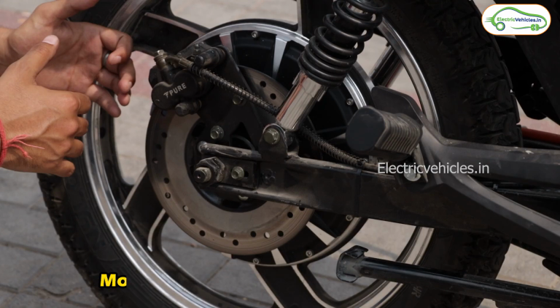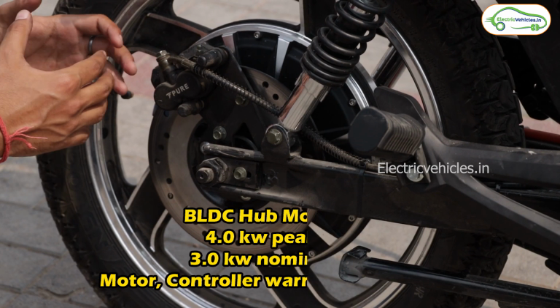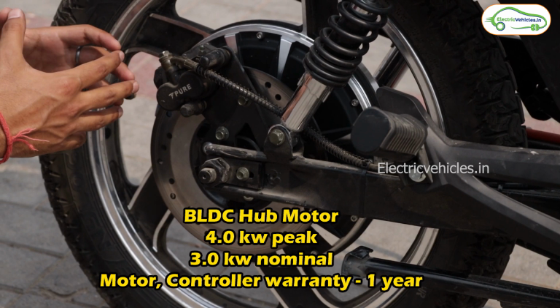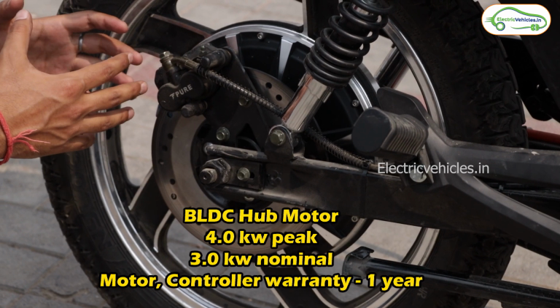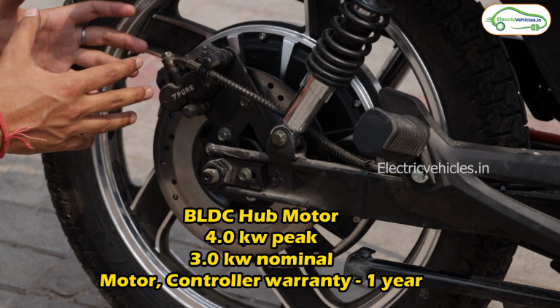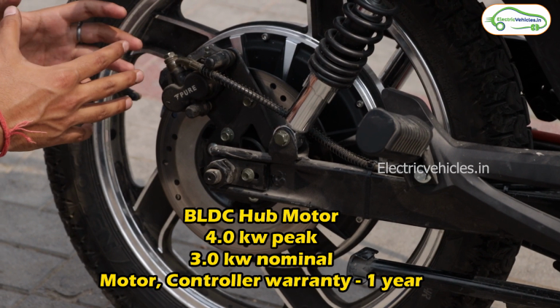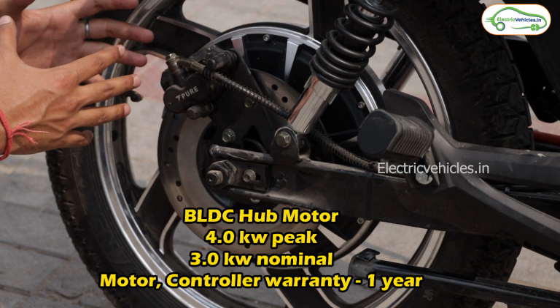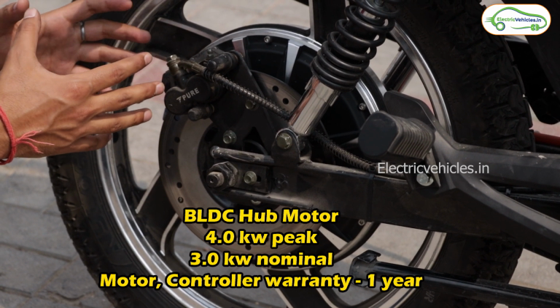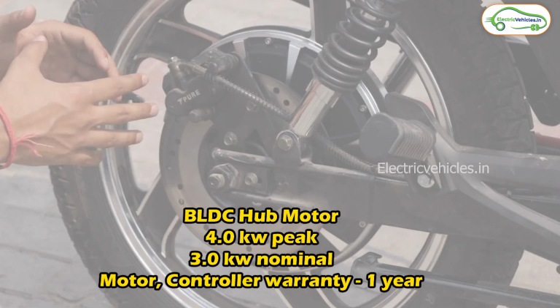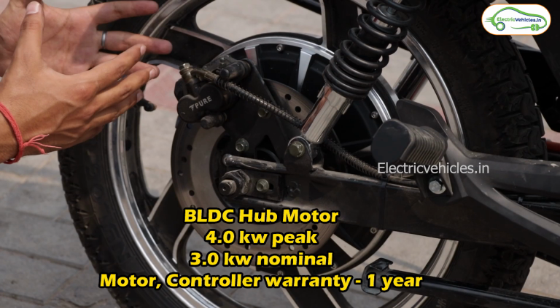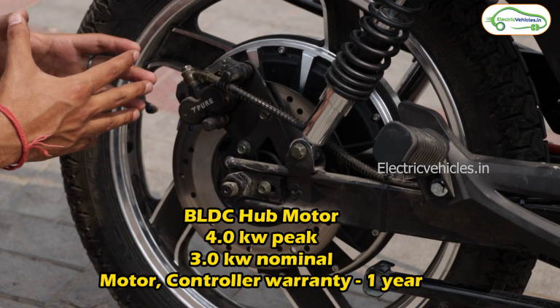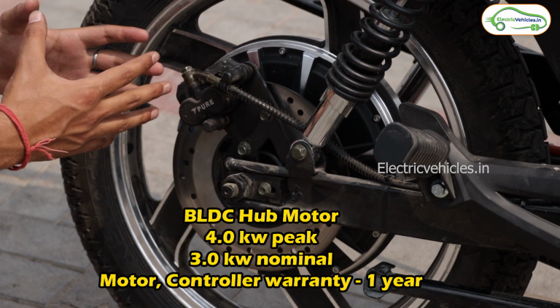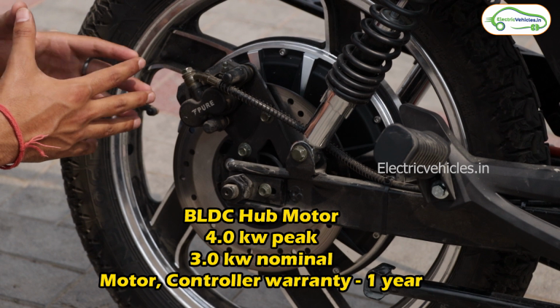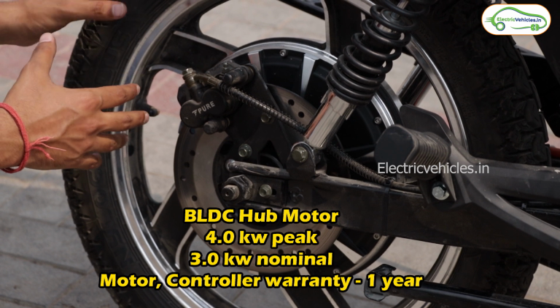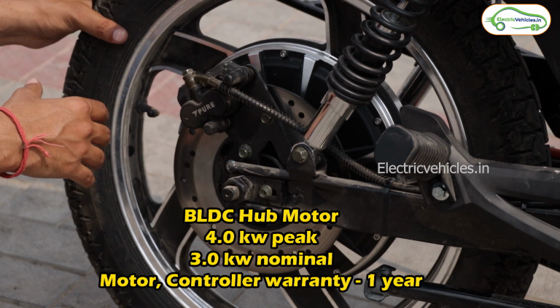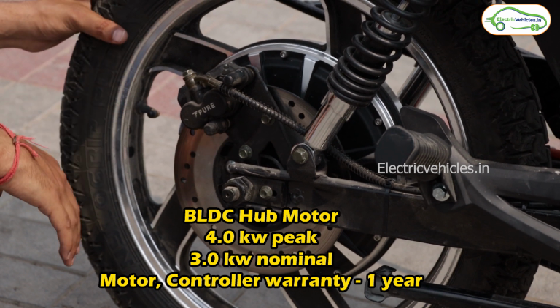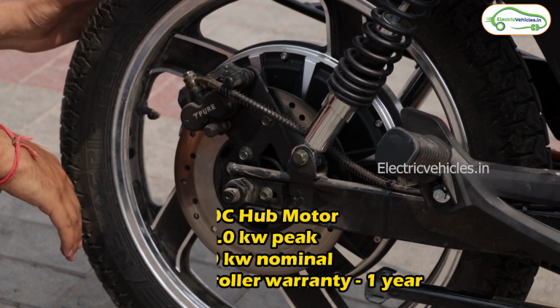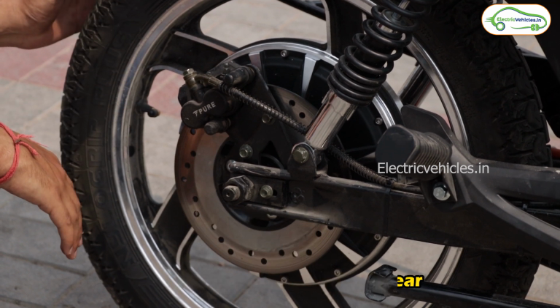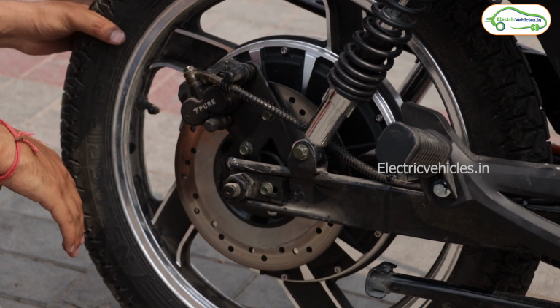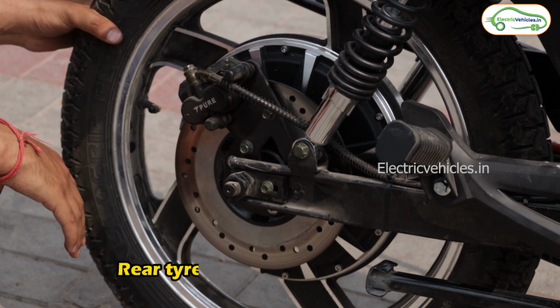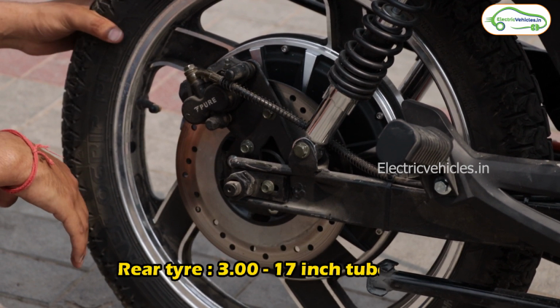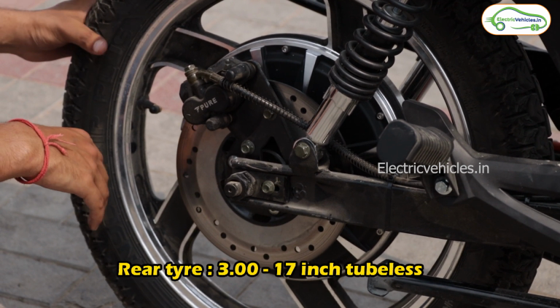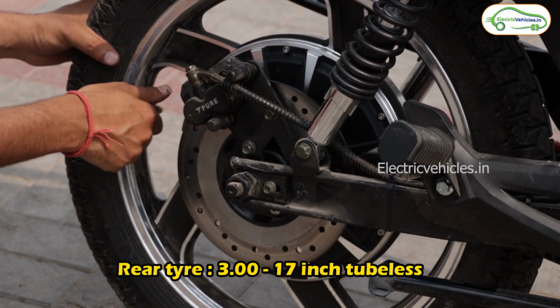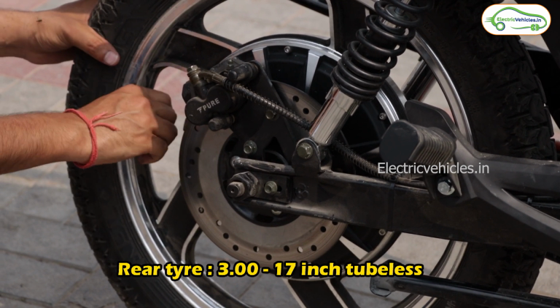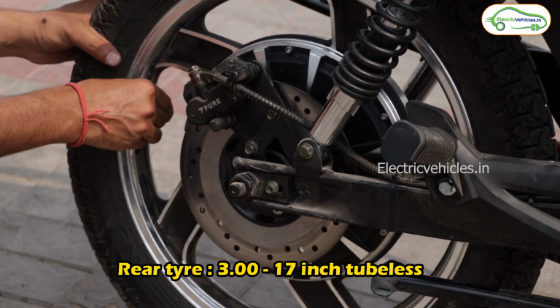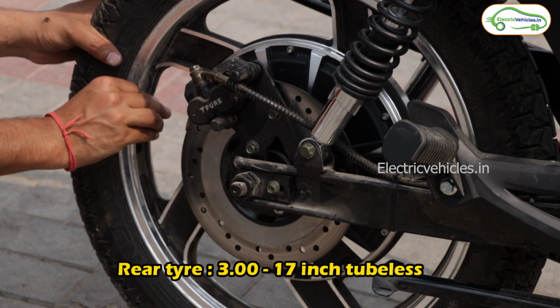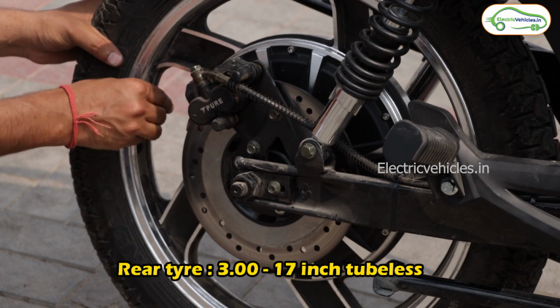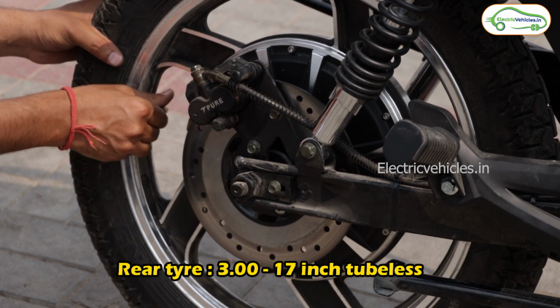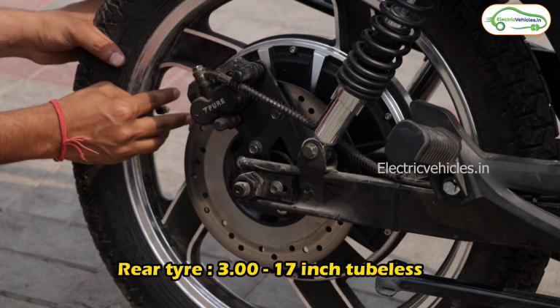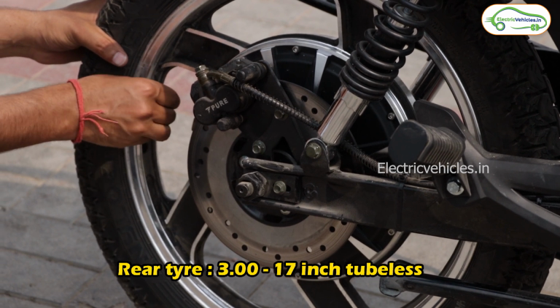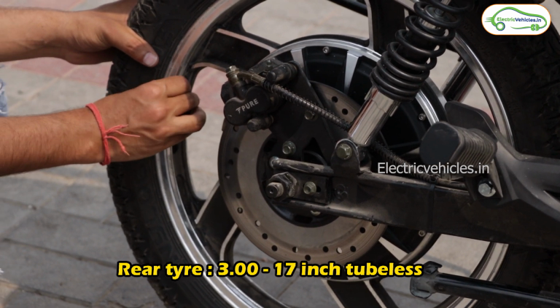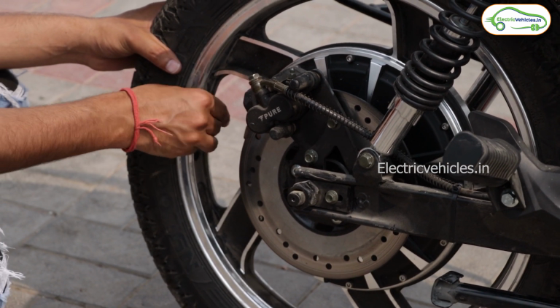Here you can see the protection guard. In the rear, they have used a BLDC hub motor — nominally 3 kilowatt and peak 4 kilowatt. You can see the rear tire, which is a 17-inch tubeless tire, and from here you can fill air — you can see this valve plug in close-up.